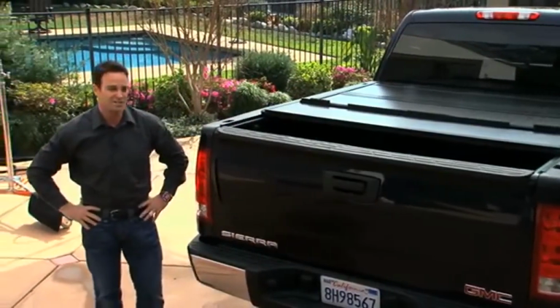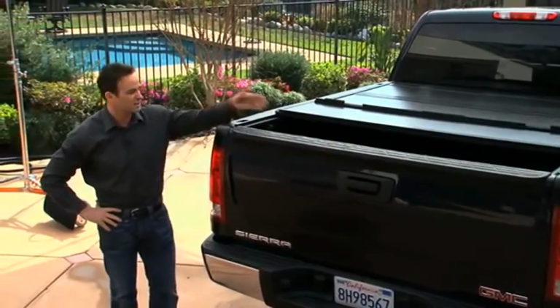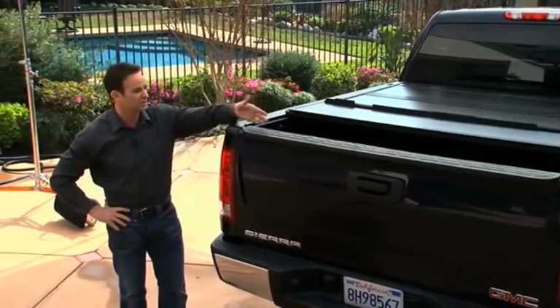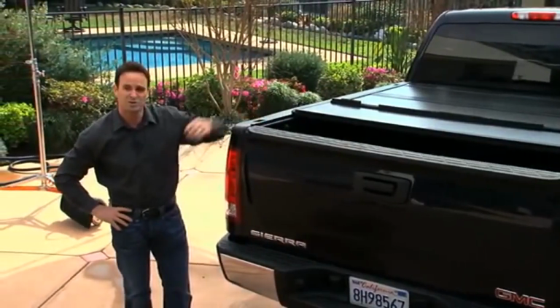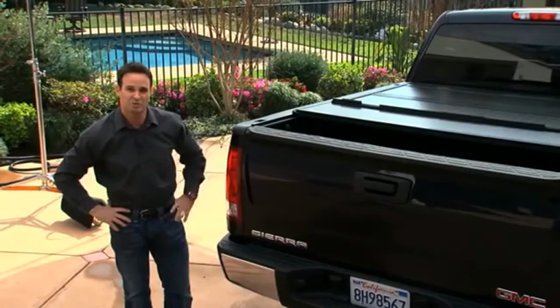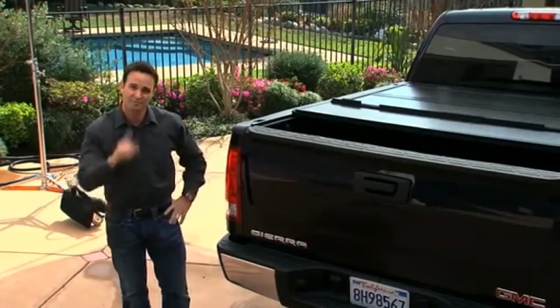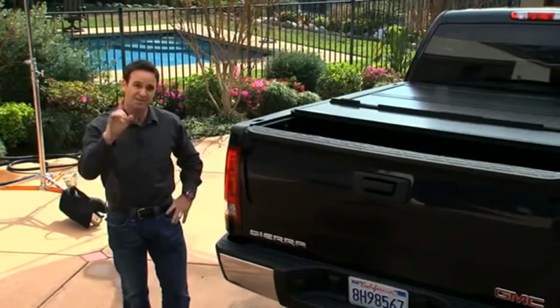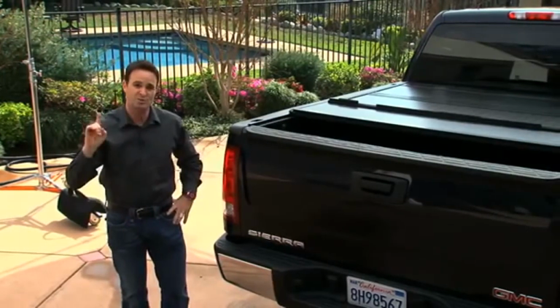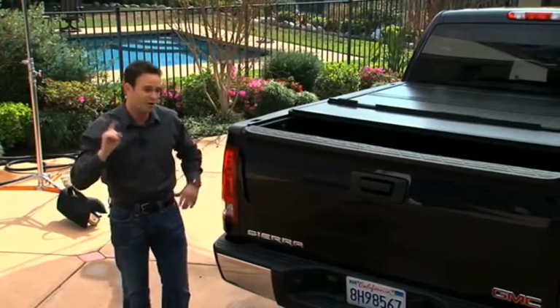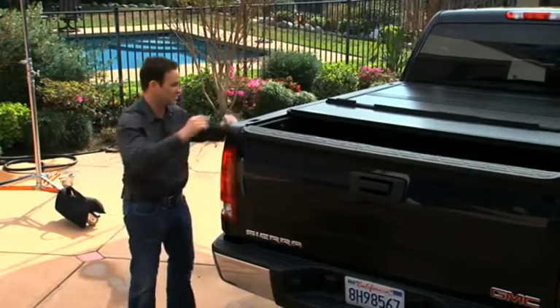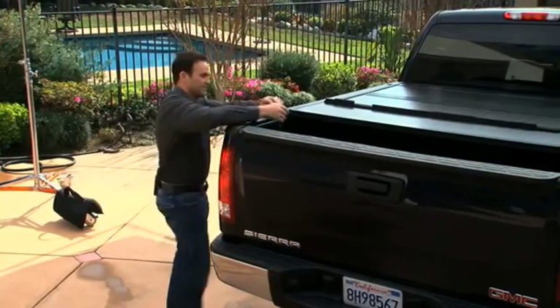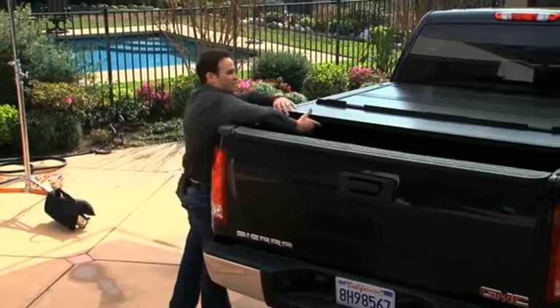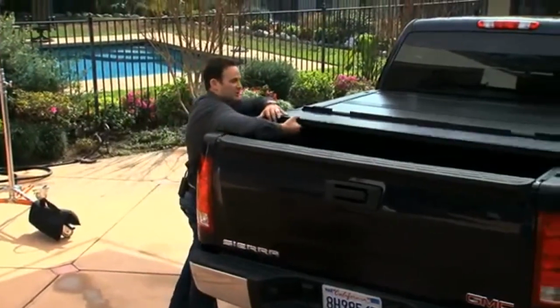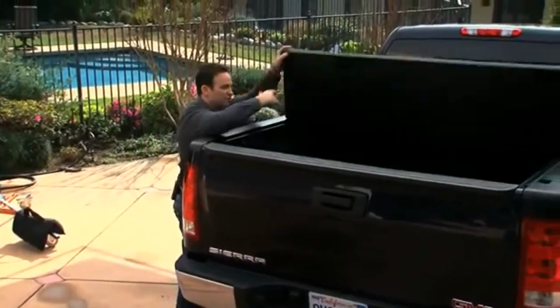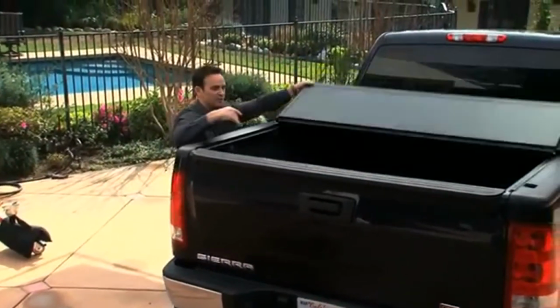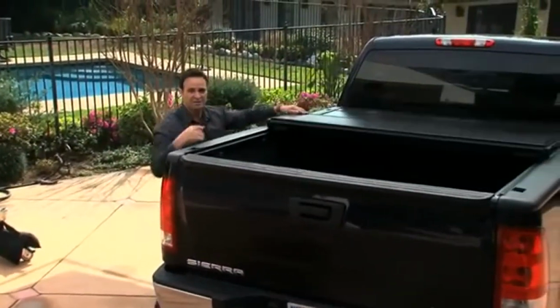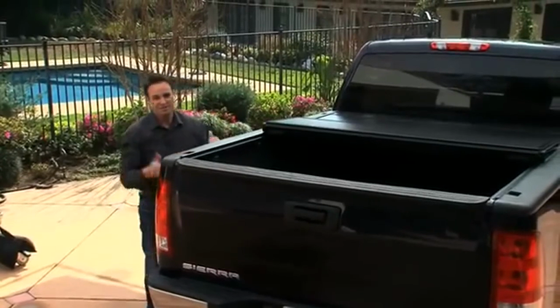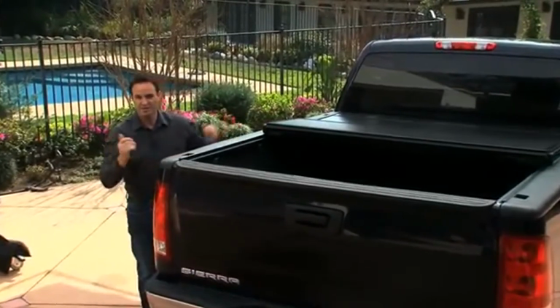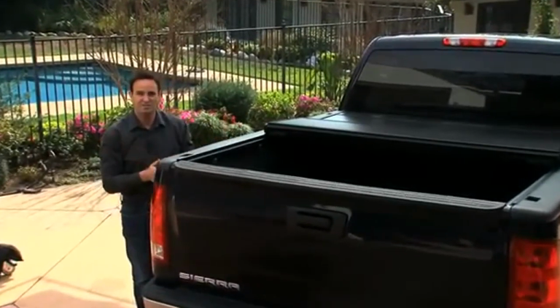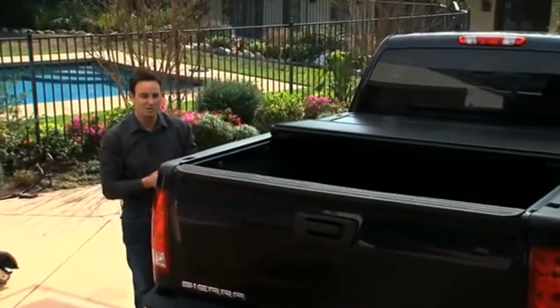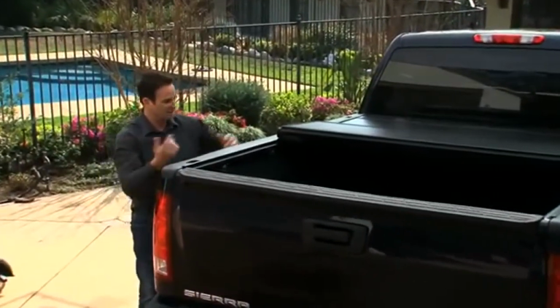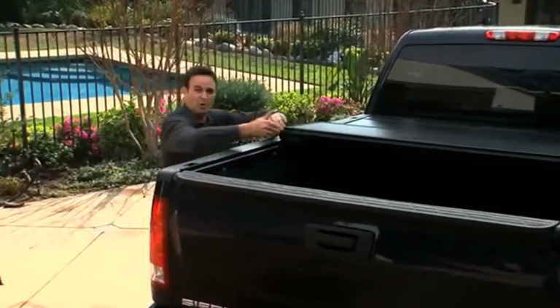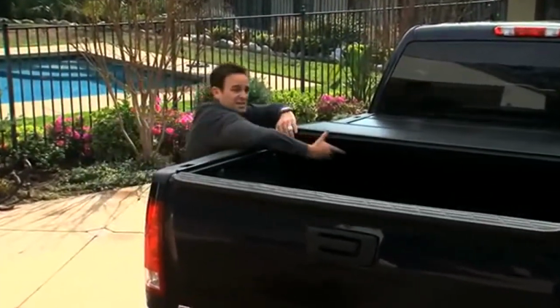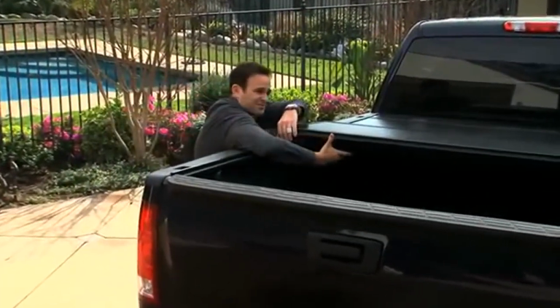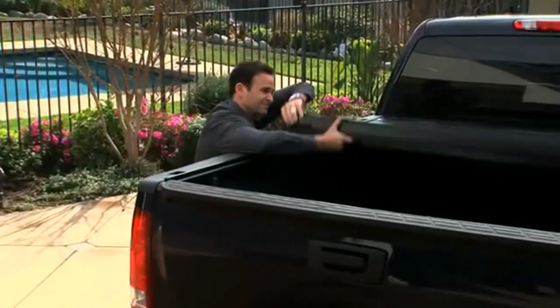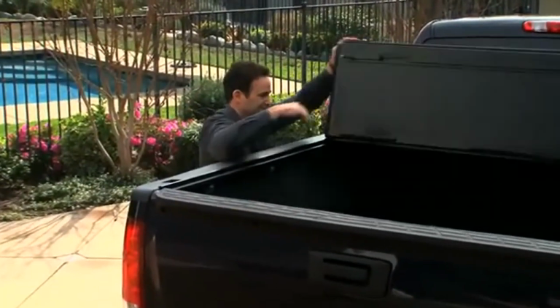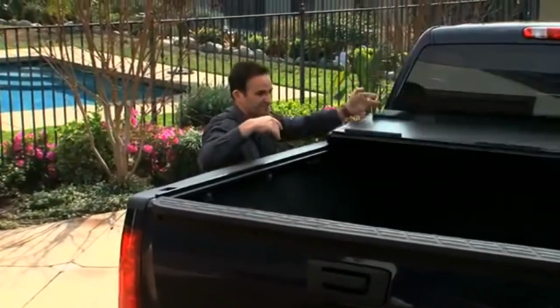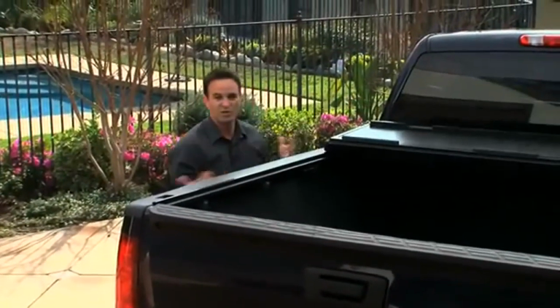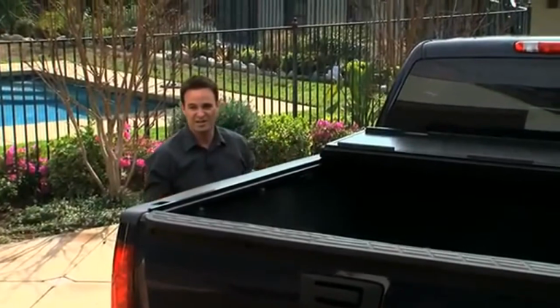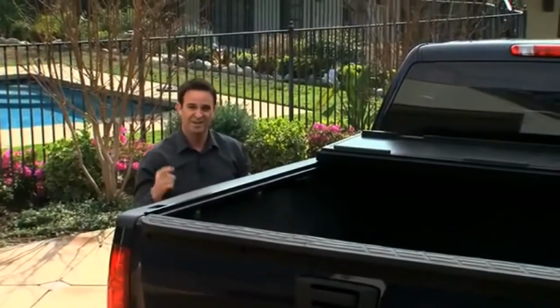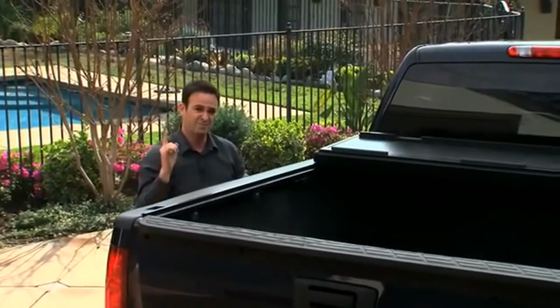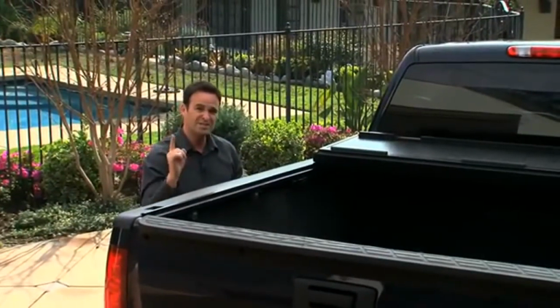But let's say you wanted more access — all you do is fold it over again. Now I can carry something larger. How about more access? Once again, fold it over.